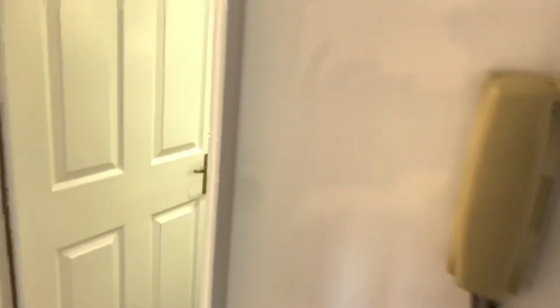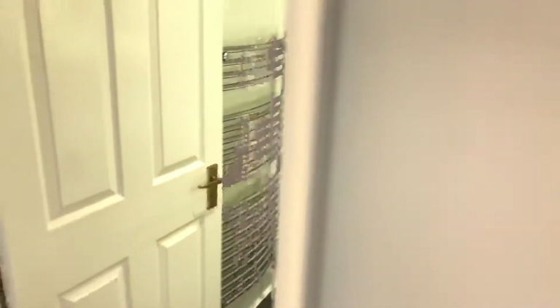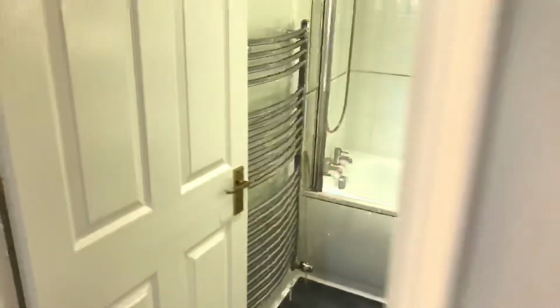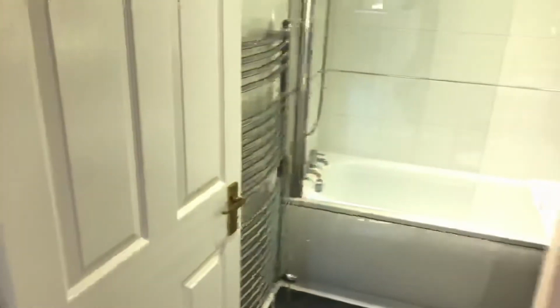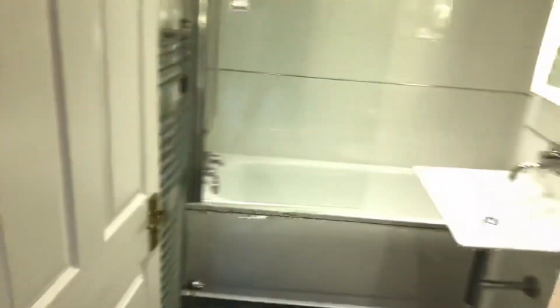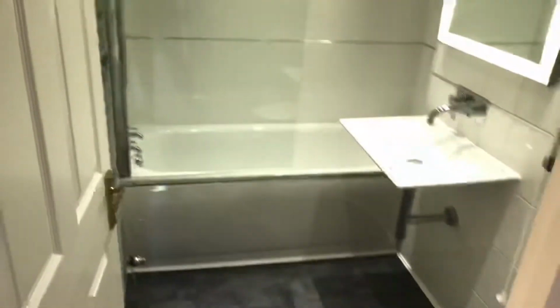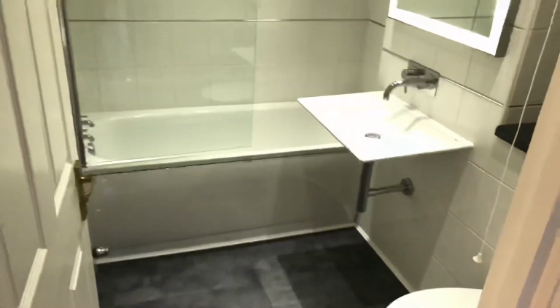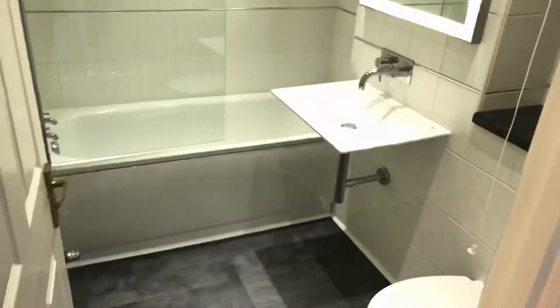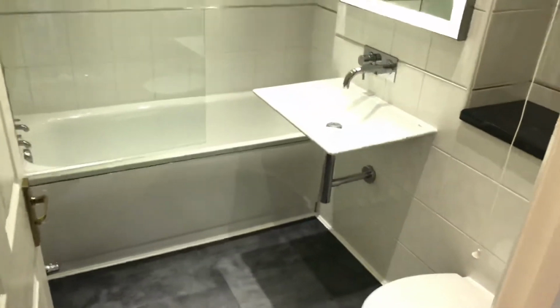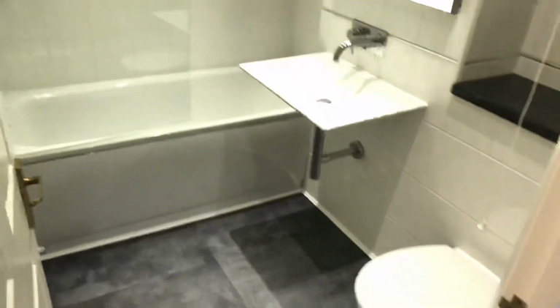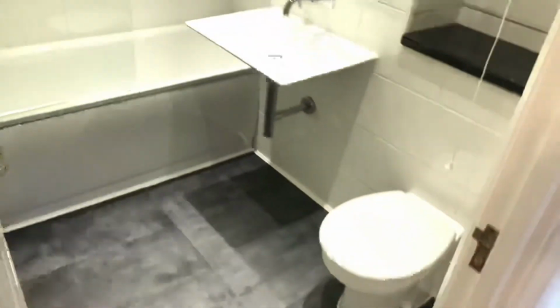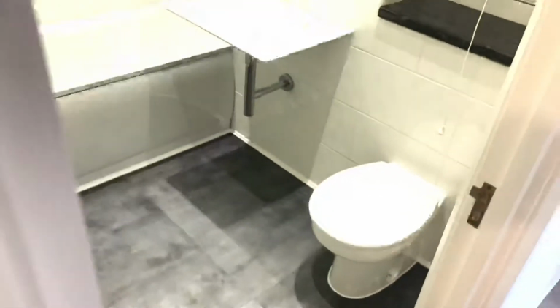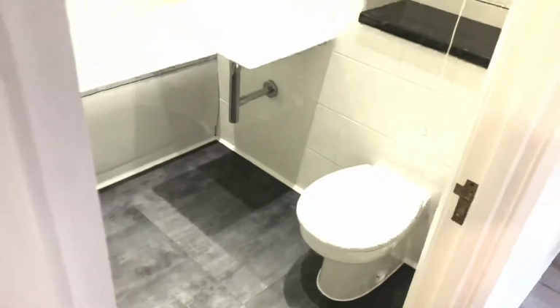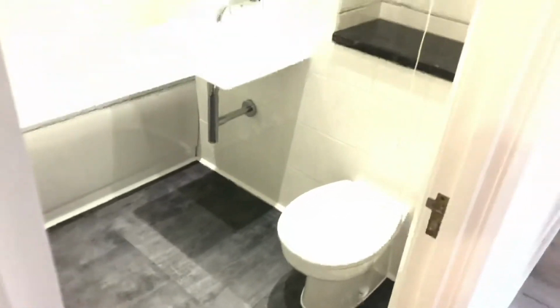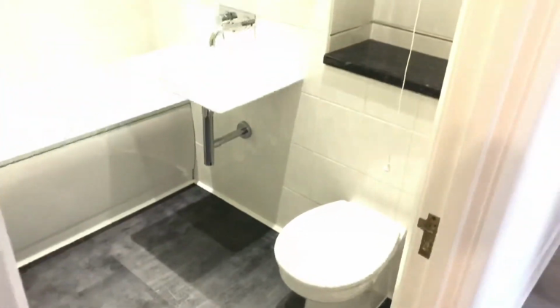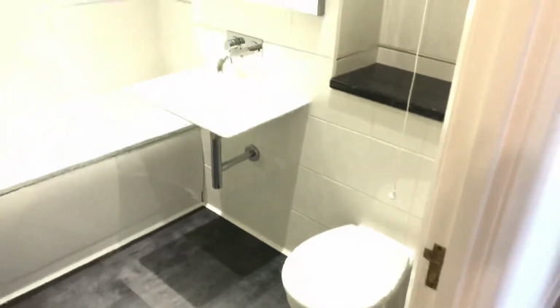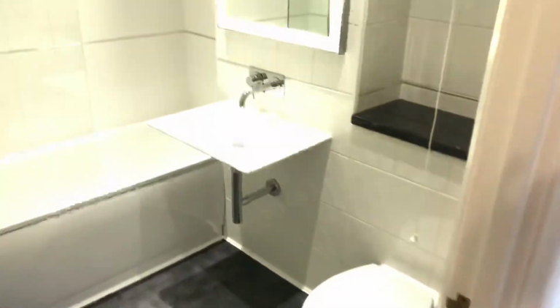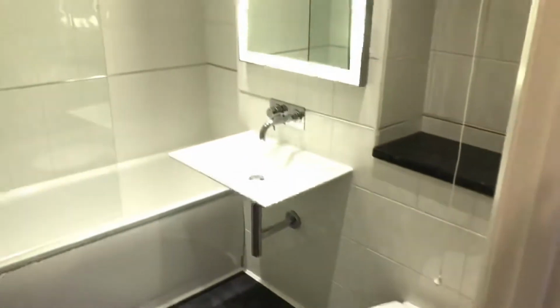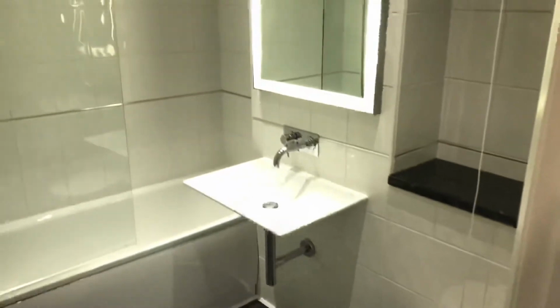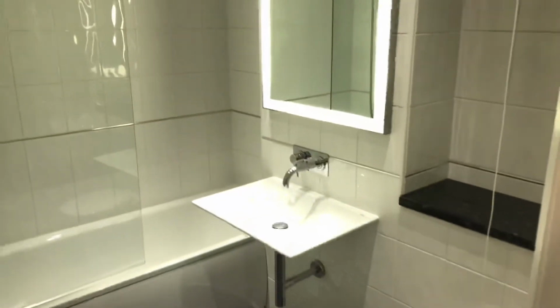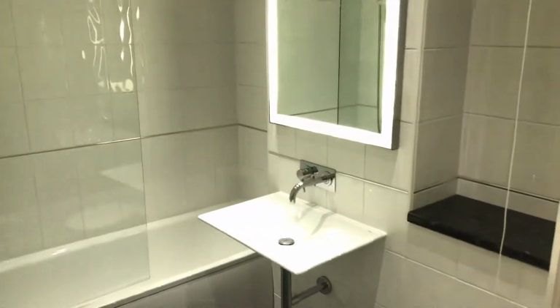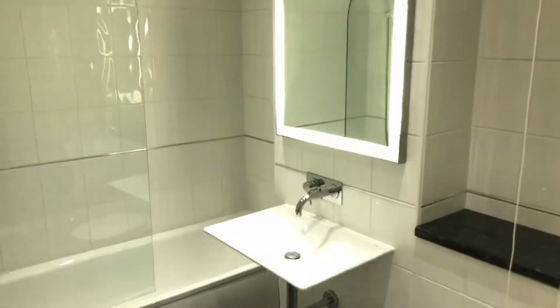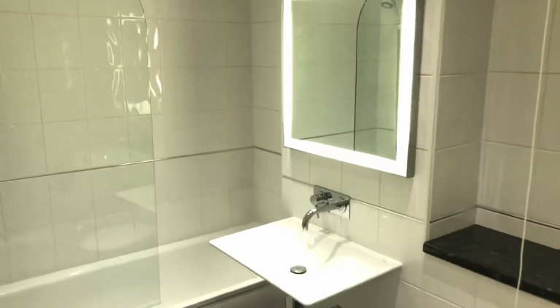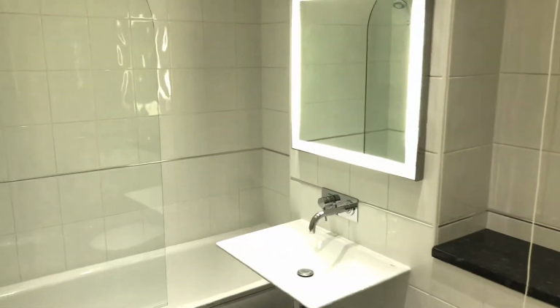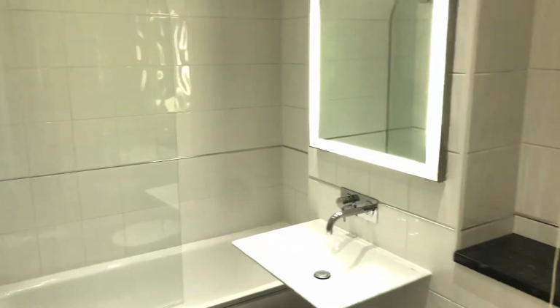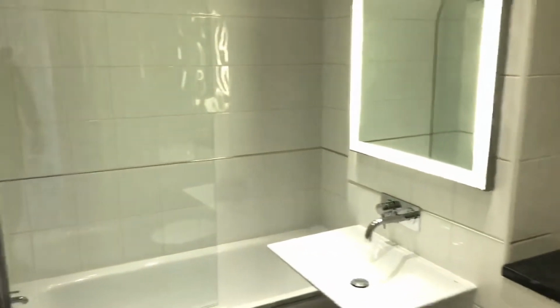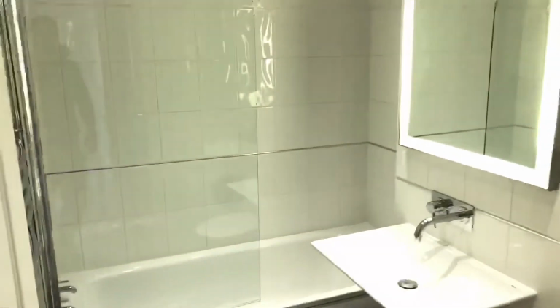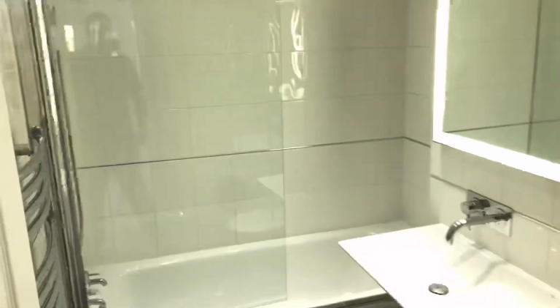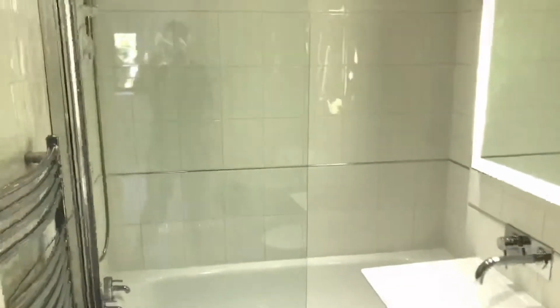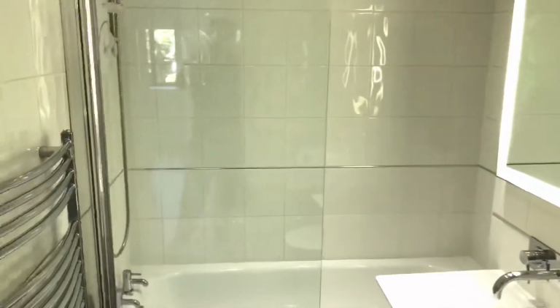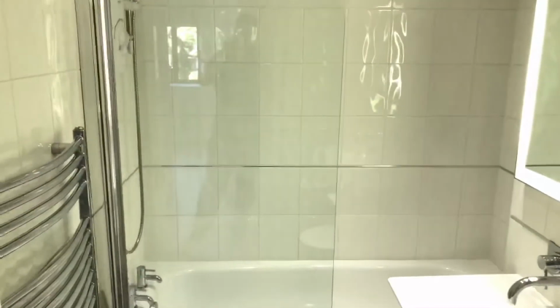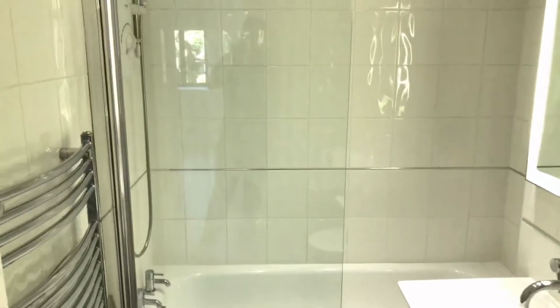Into the bathroom. That has also been fully redecorated, and you've got a power shower over the bath.